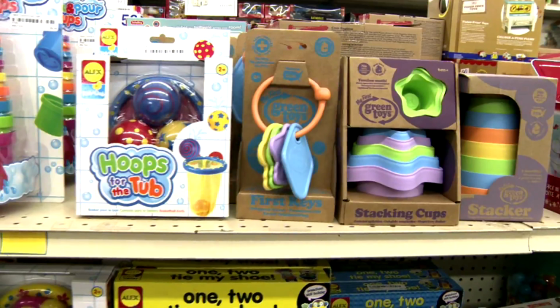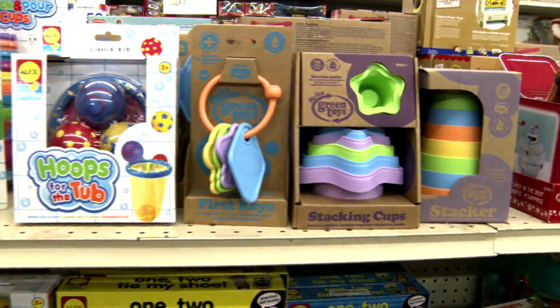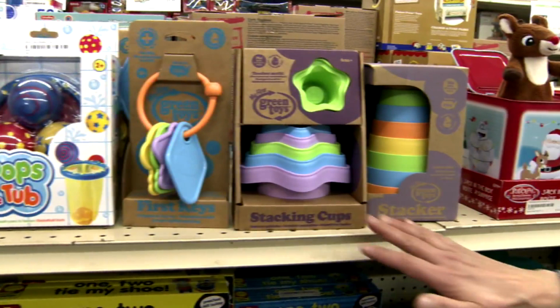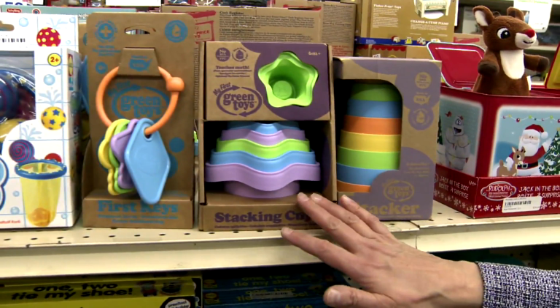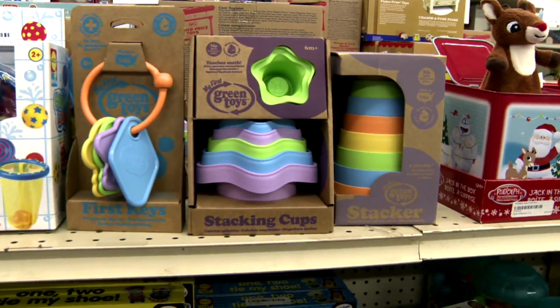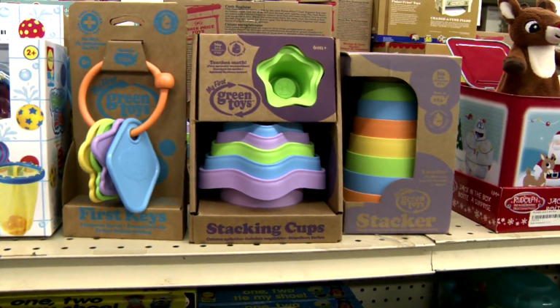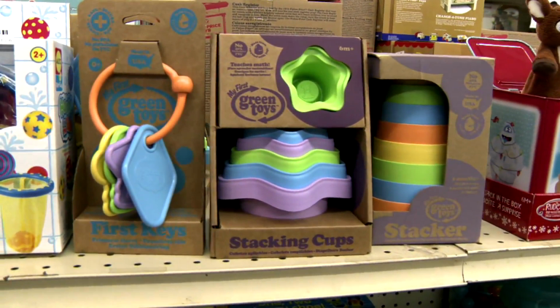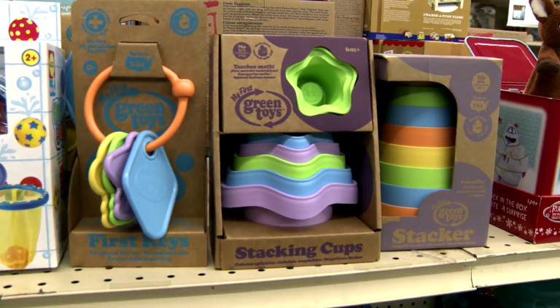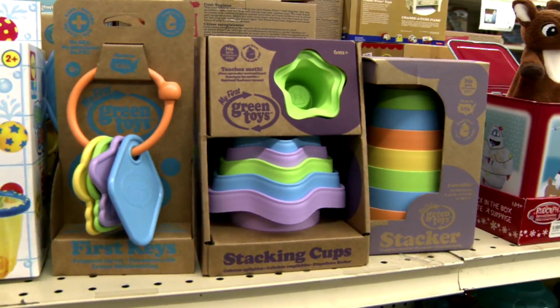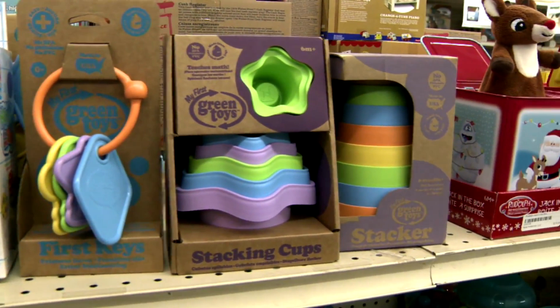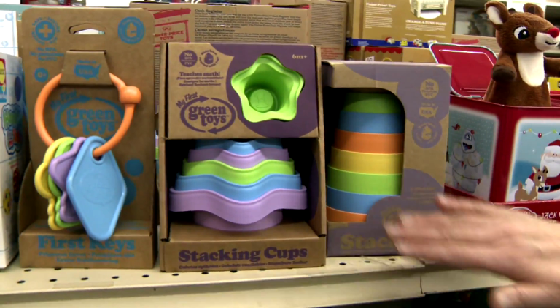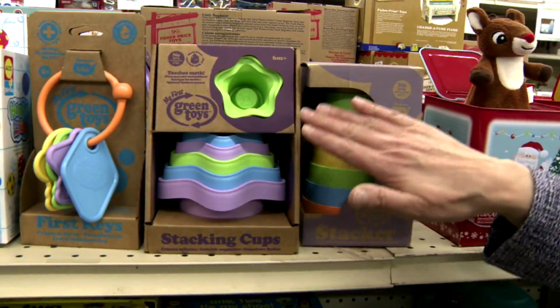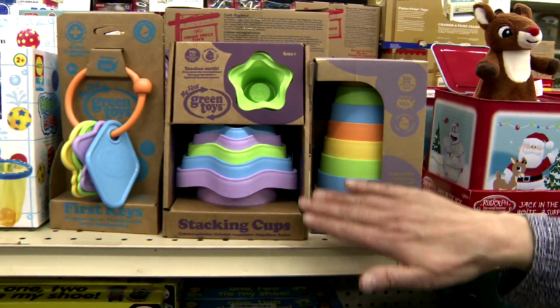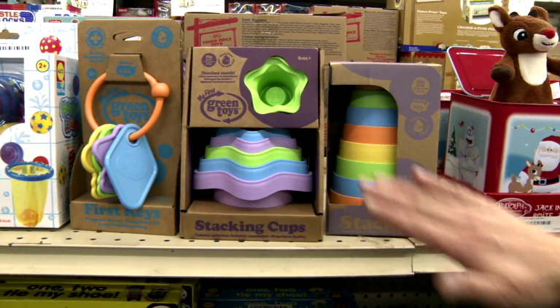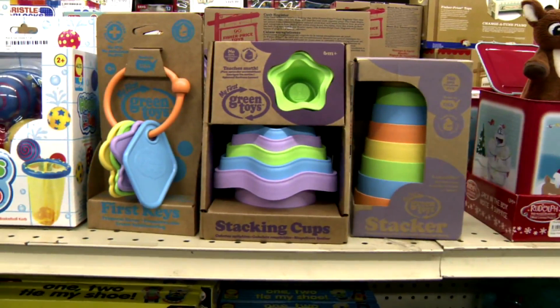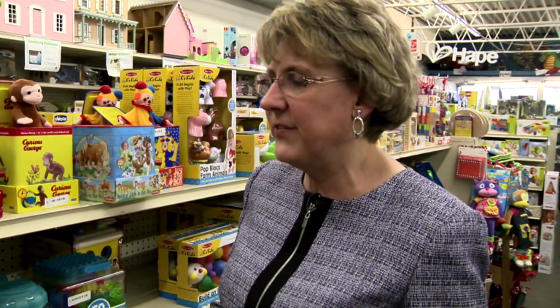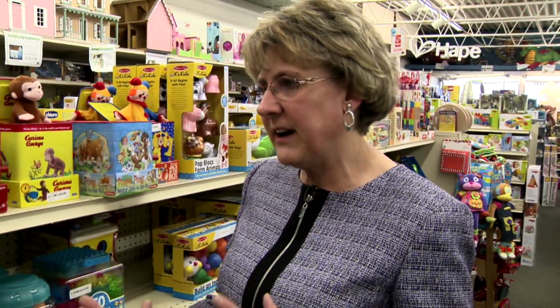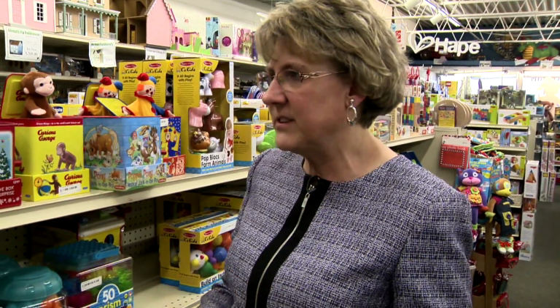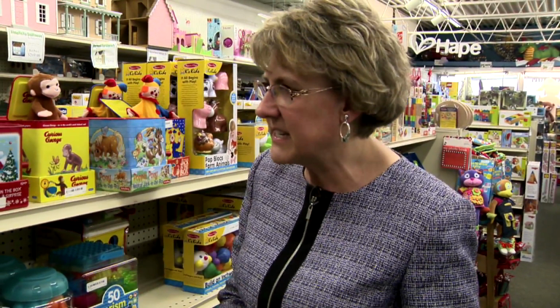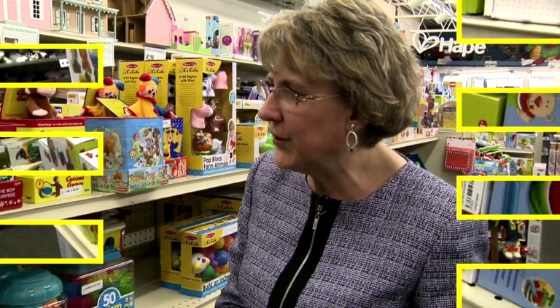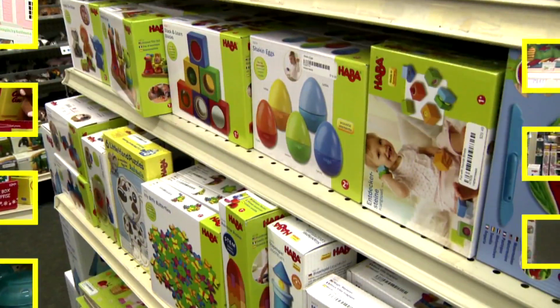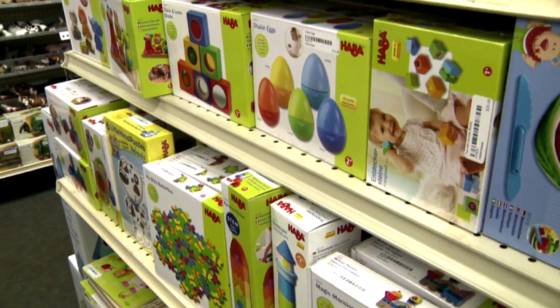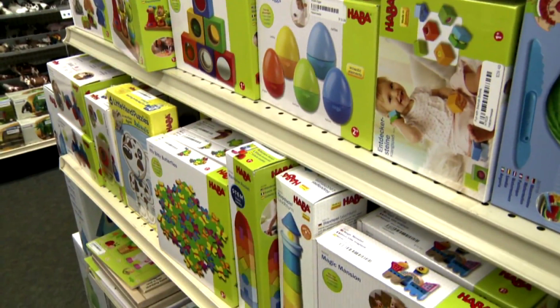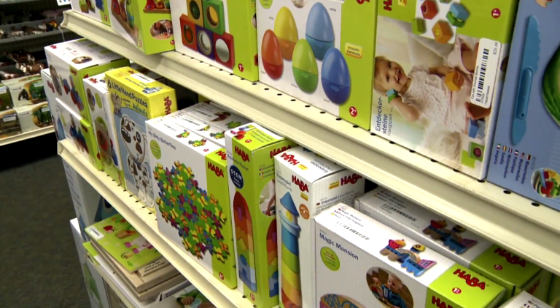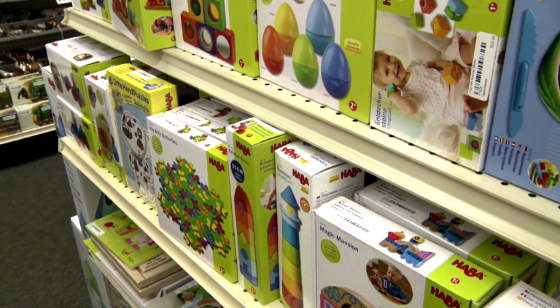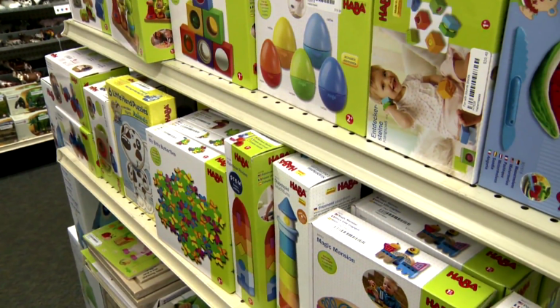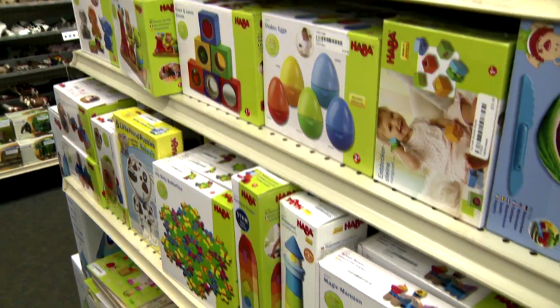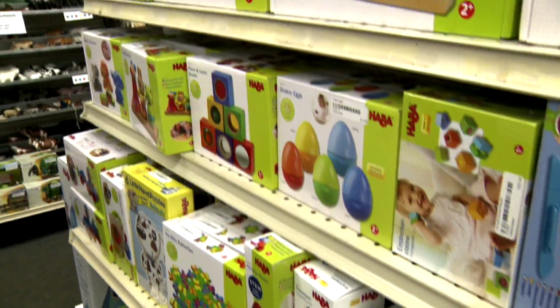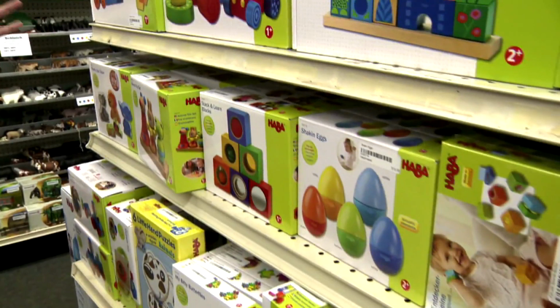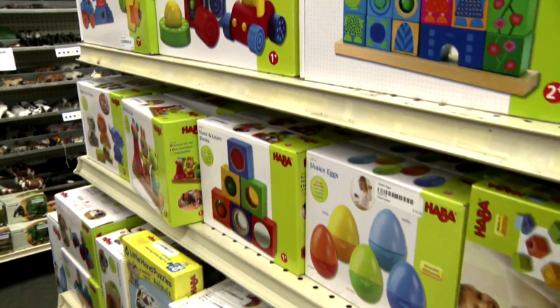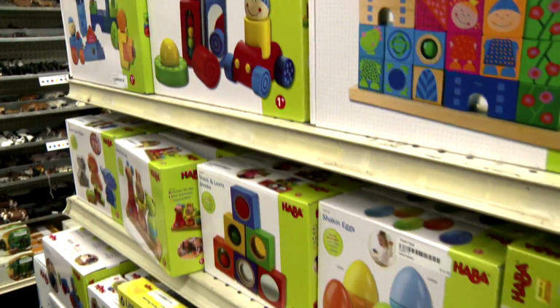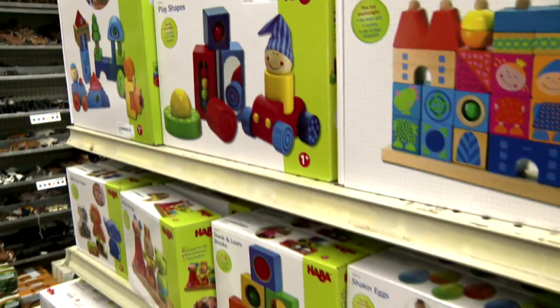For babies aged 6 to 12 months, she loves stacking toys. They're exploring with their hands, they're figuring out how things fit together. For 18 to 24 months, building toys with more shapes, more pieces, and more options.